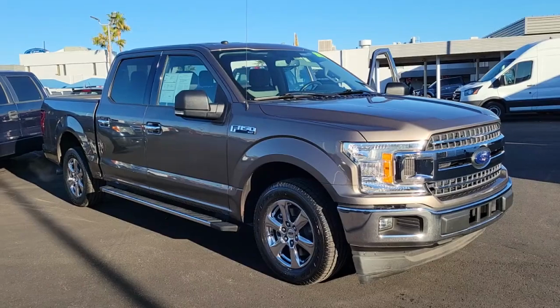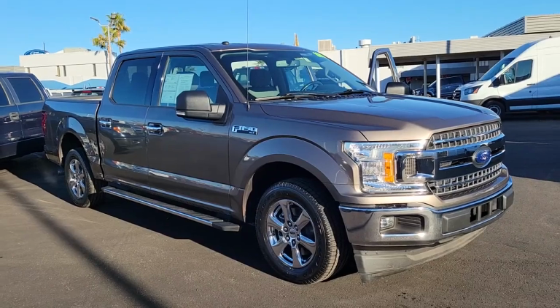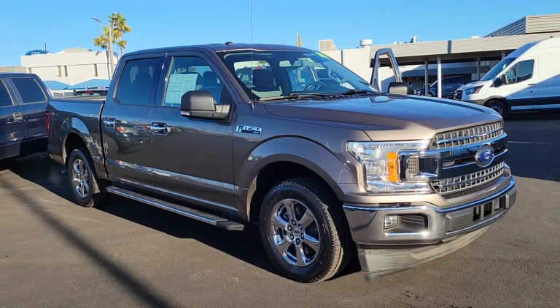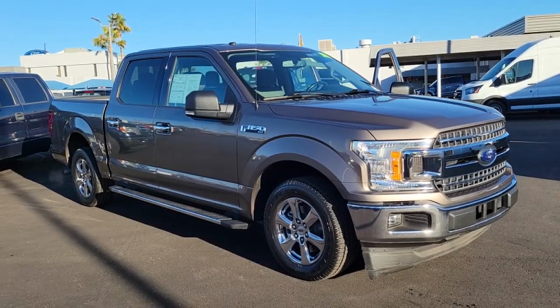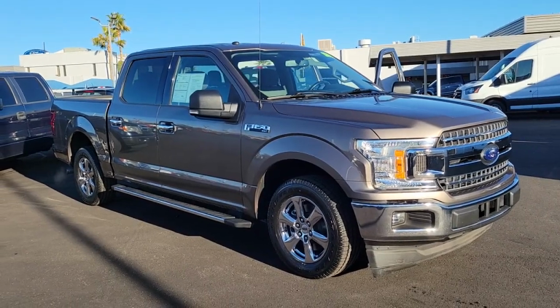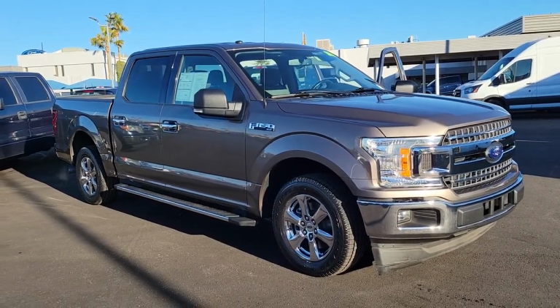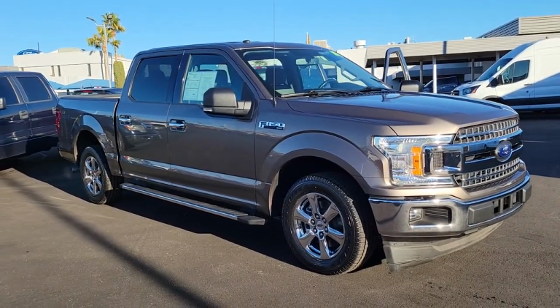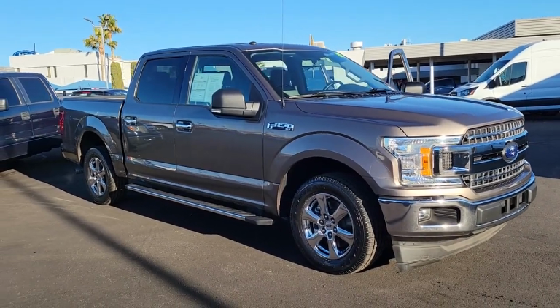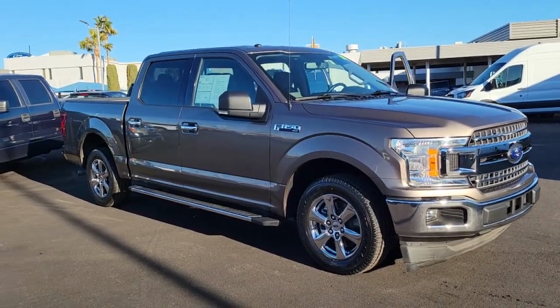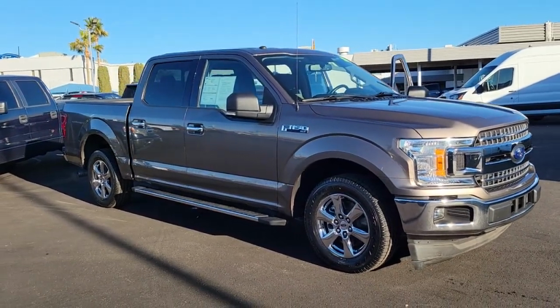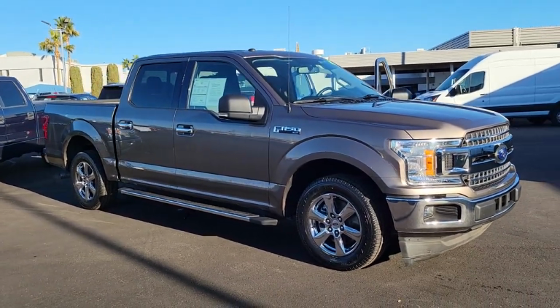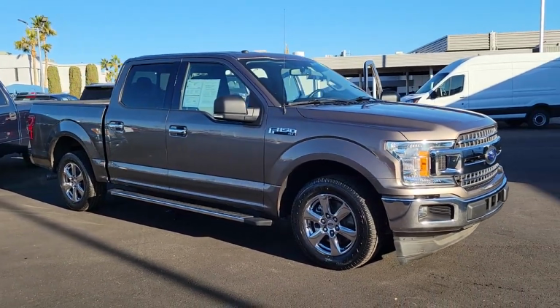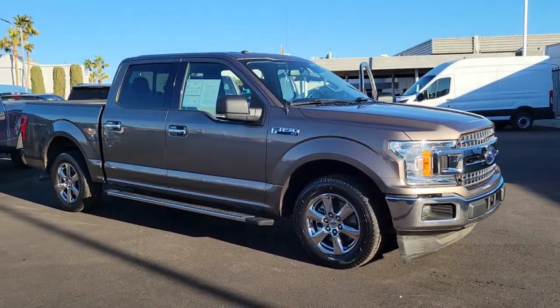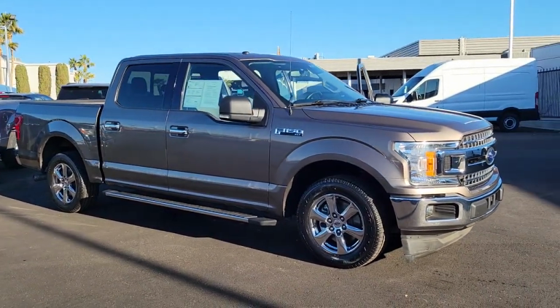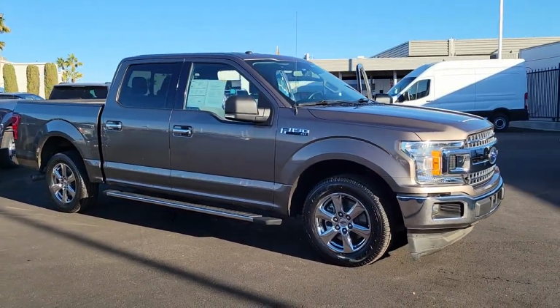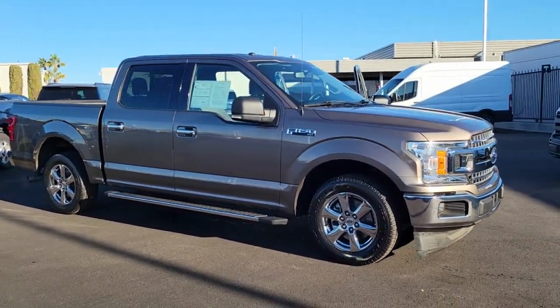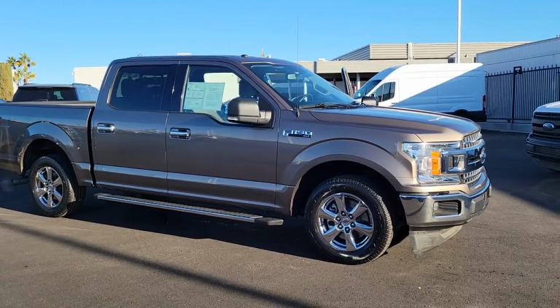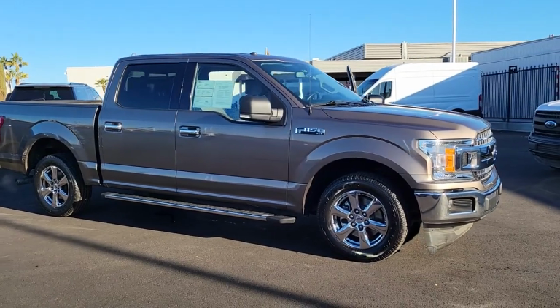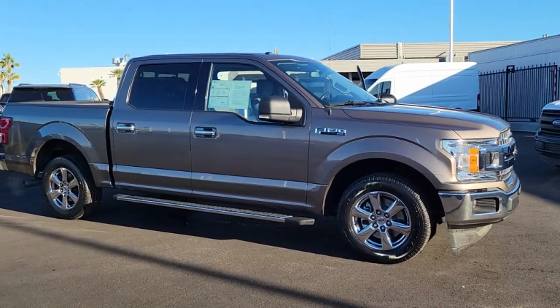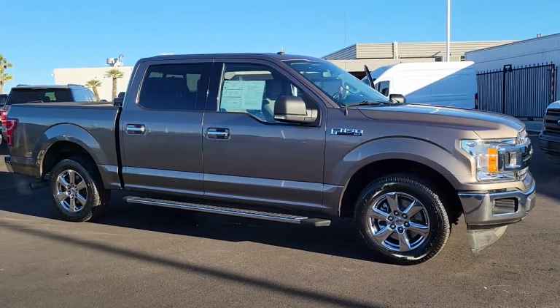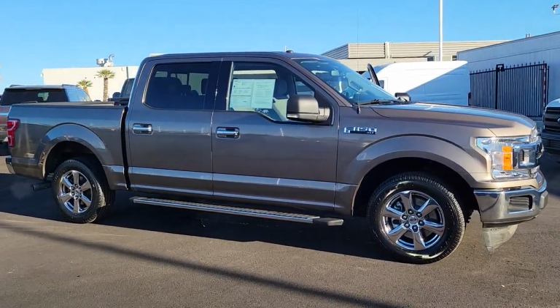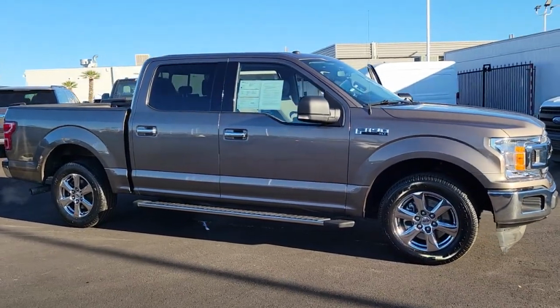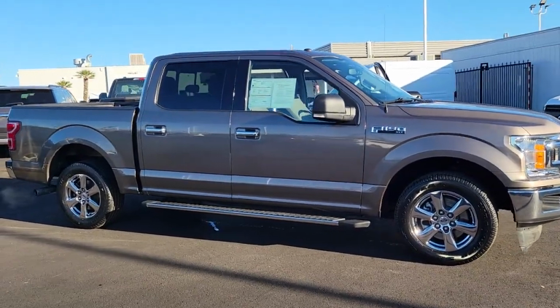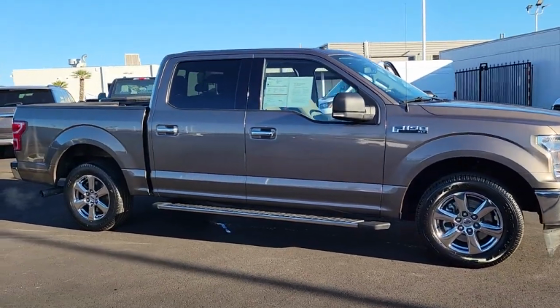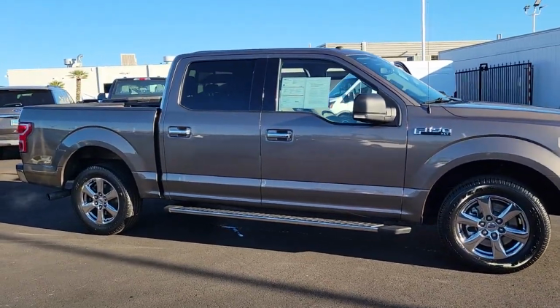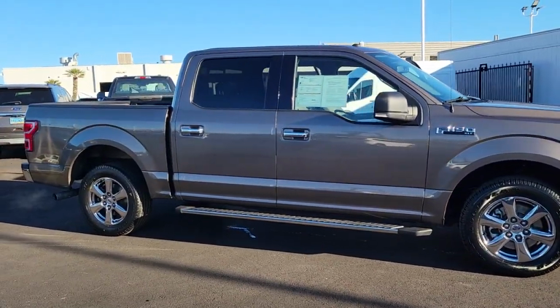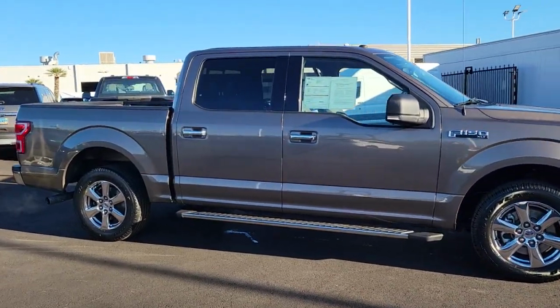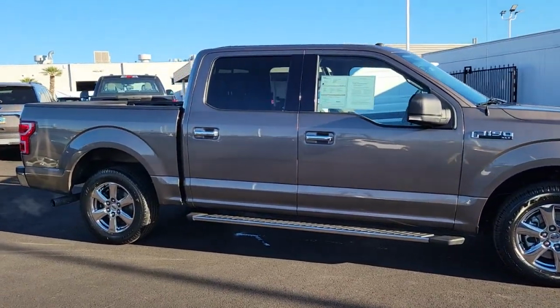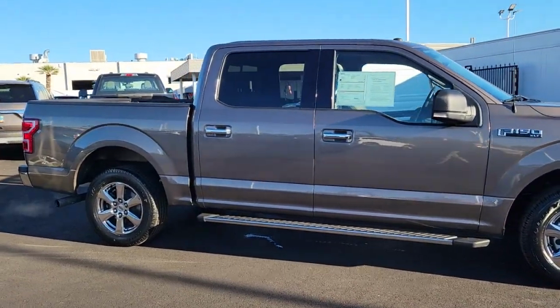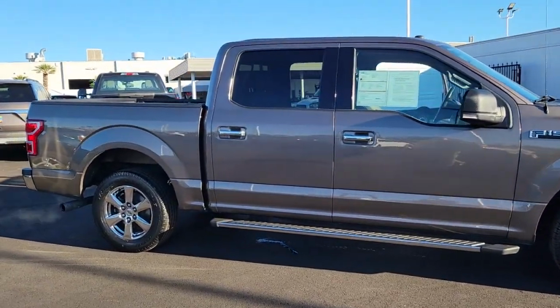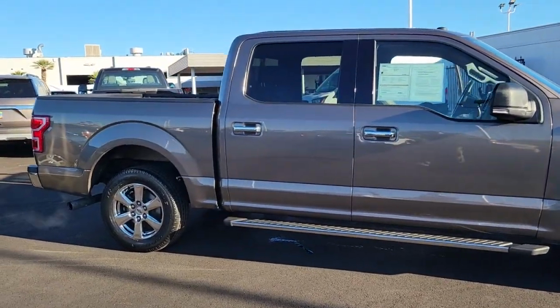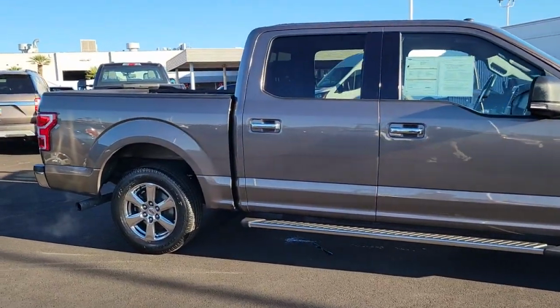You'll have love at first sight with the 2018 Ford F-150. This vehicle is an outstanding buy with fewer than 40,000 miles on the odometer.